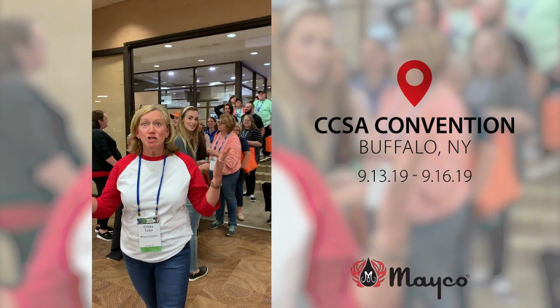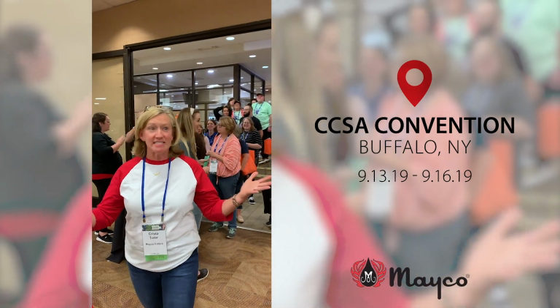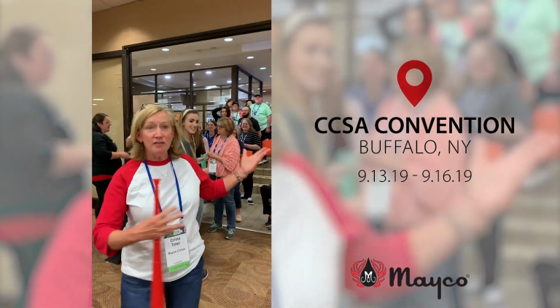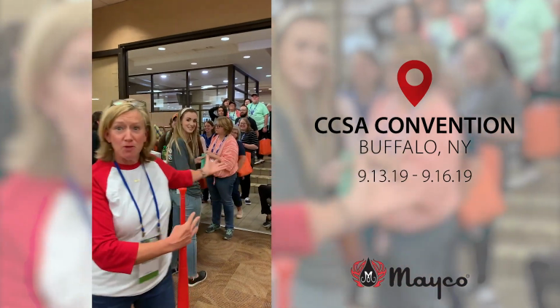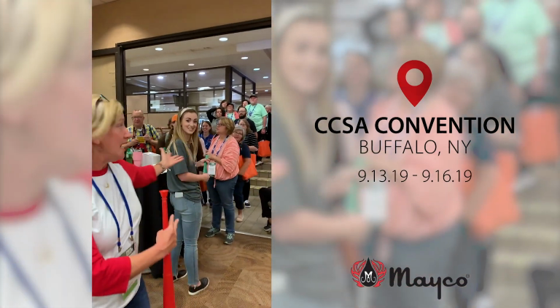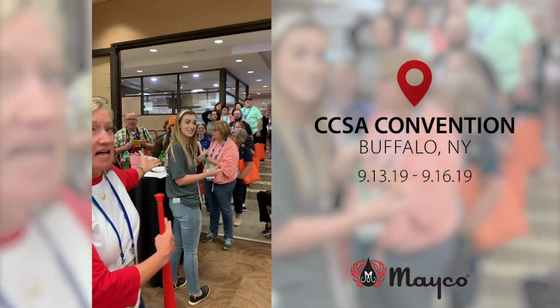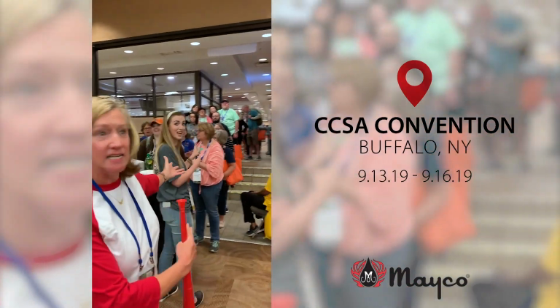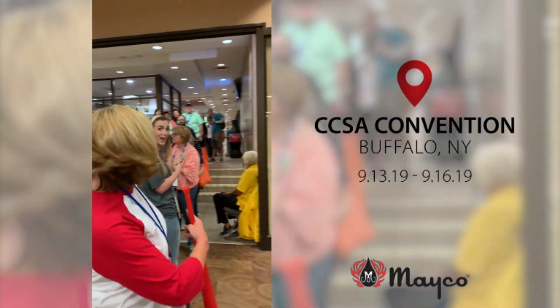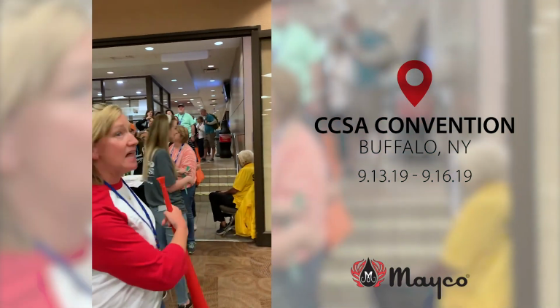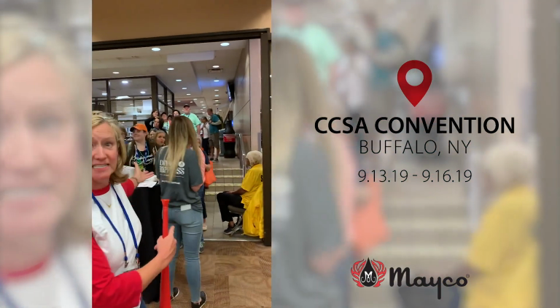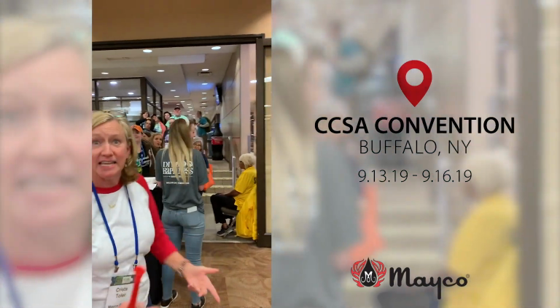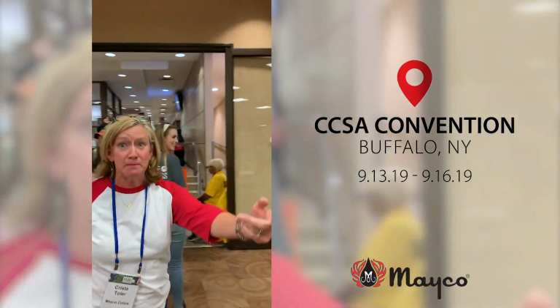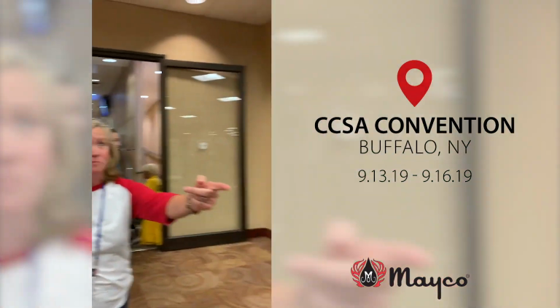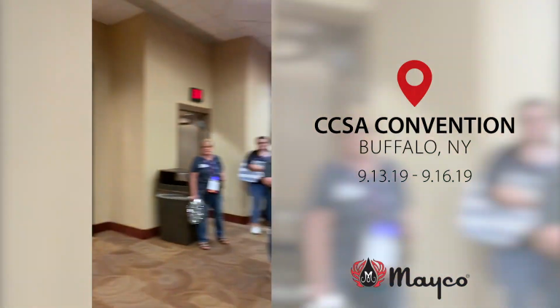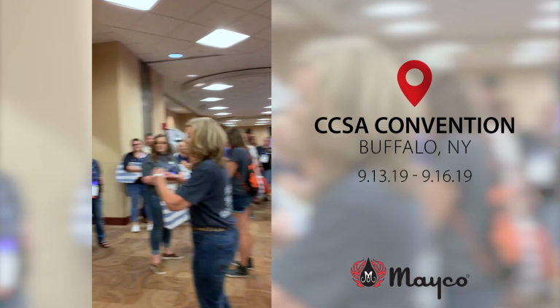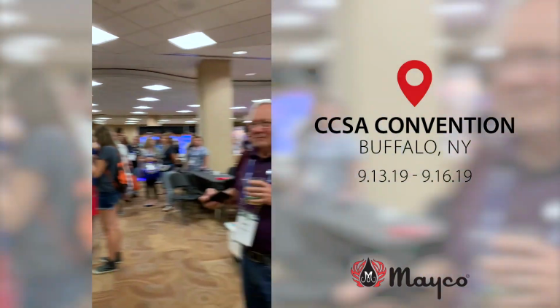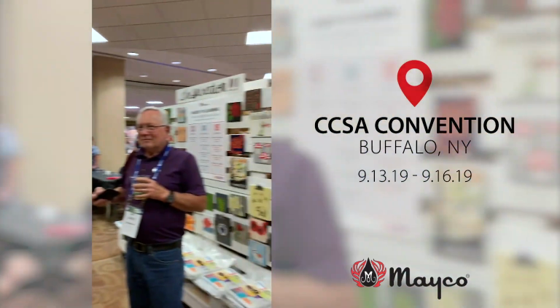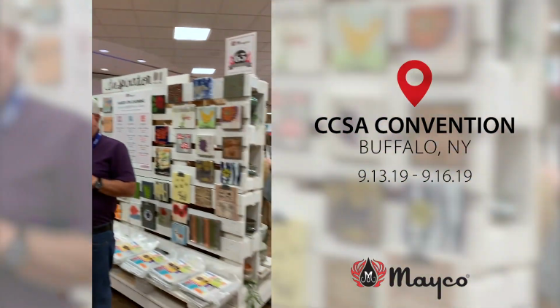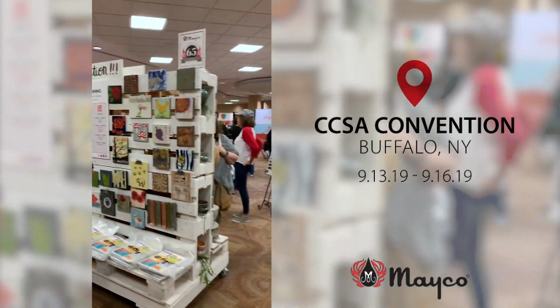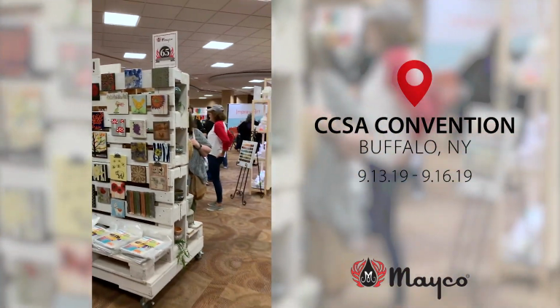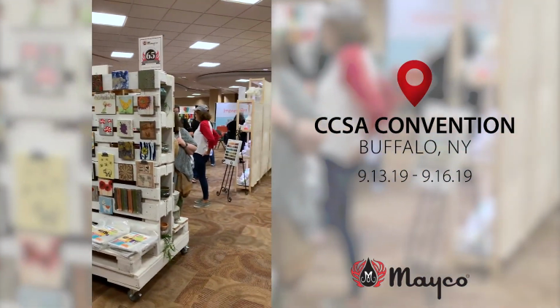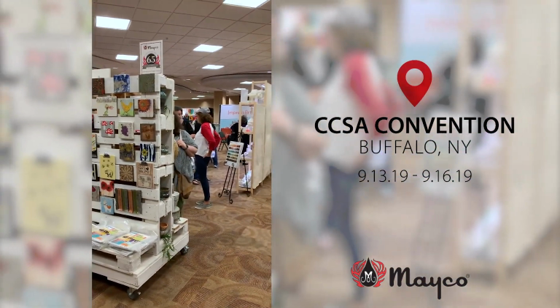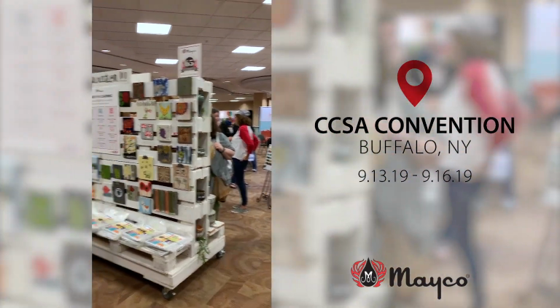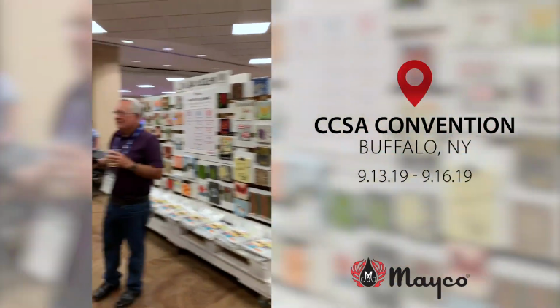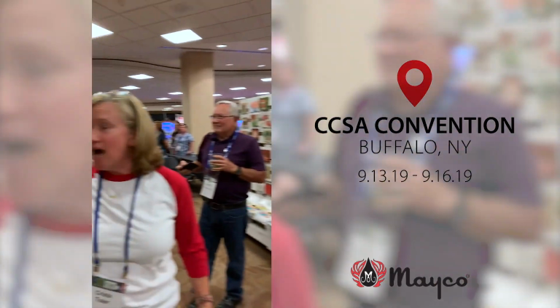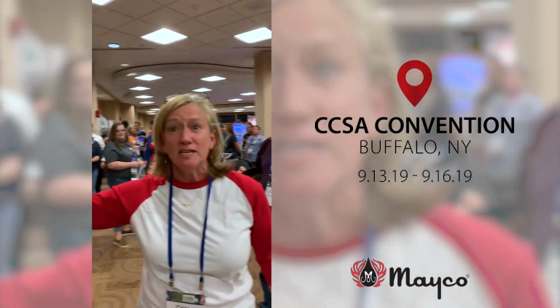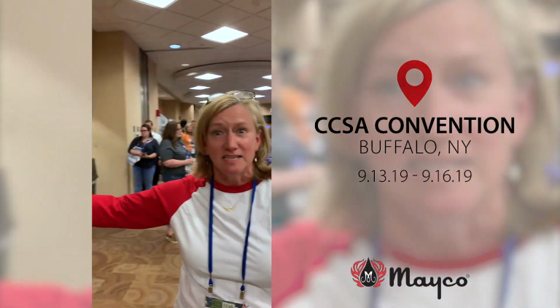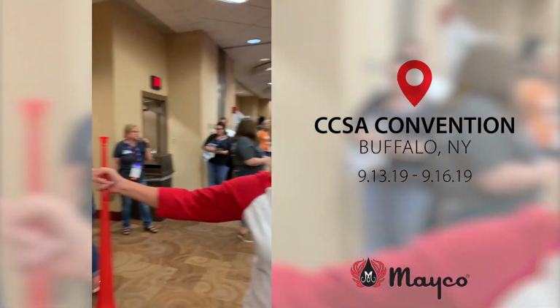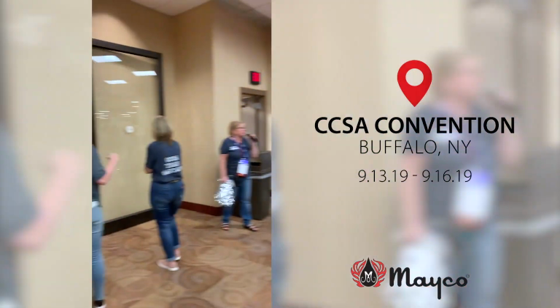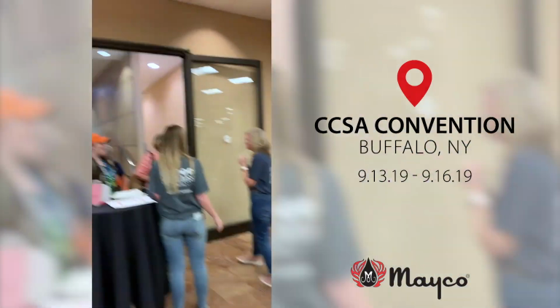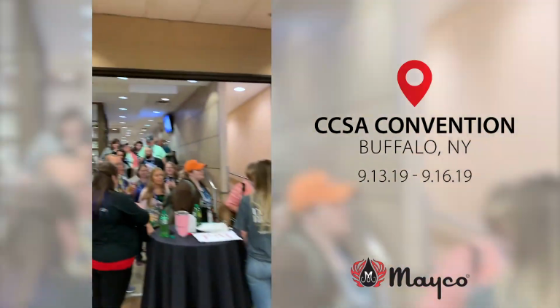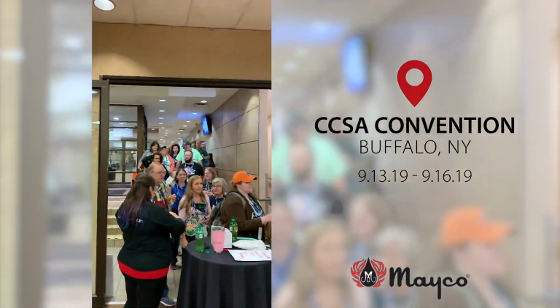Look at this — all these people are waiting in line. Look at that, in line to get to the Mako booth. Look at all these people; hundreds are waiting to come to the Mako booth.